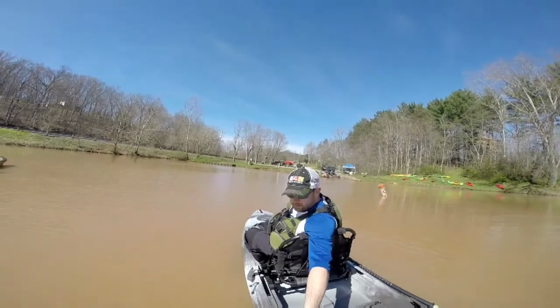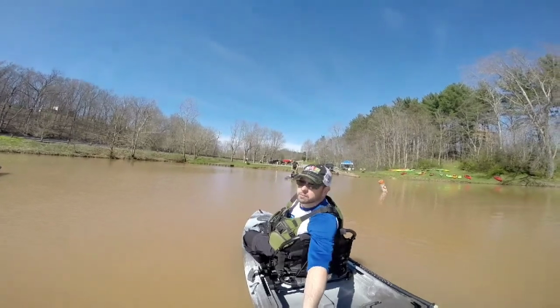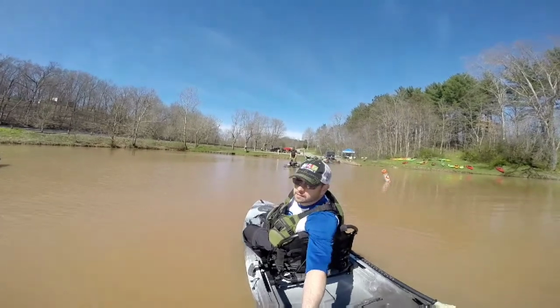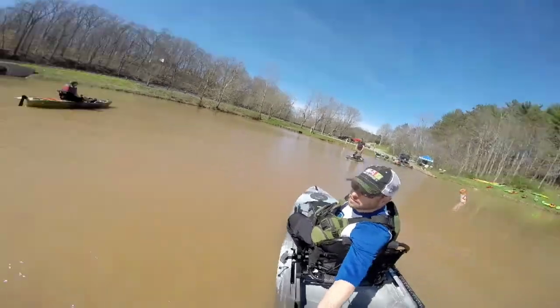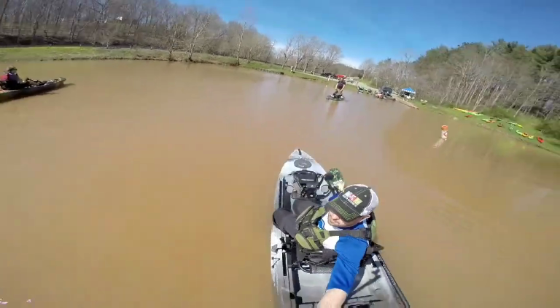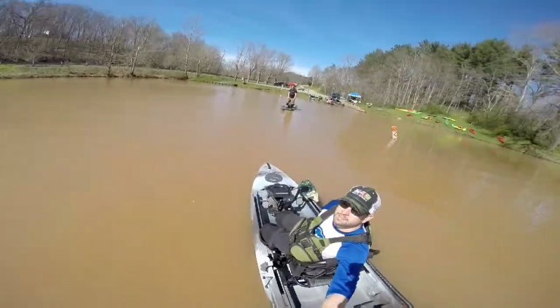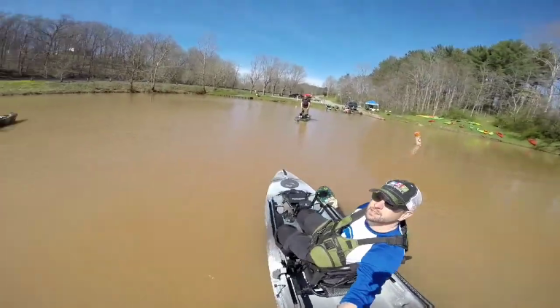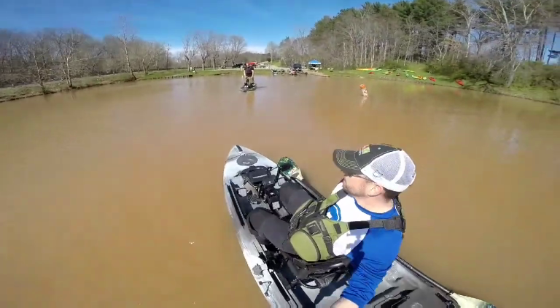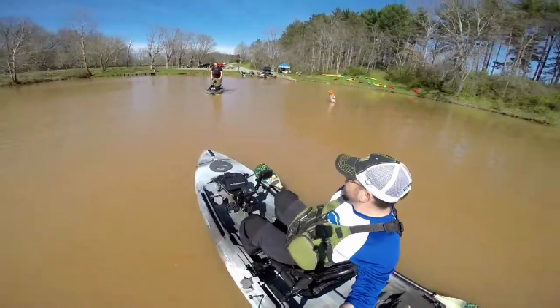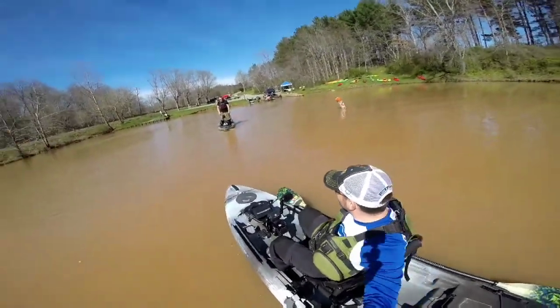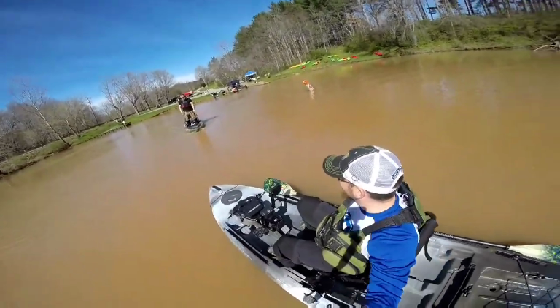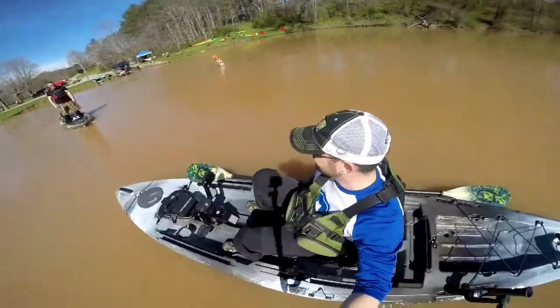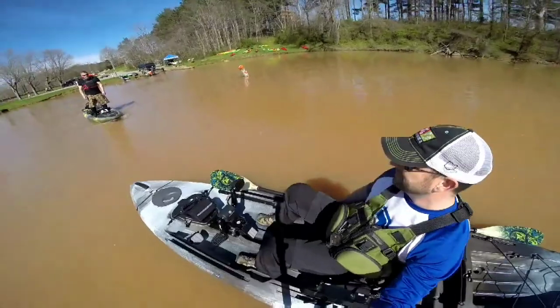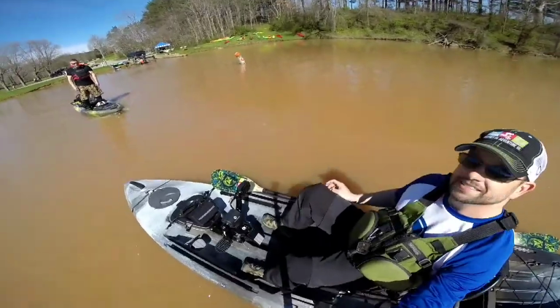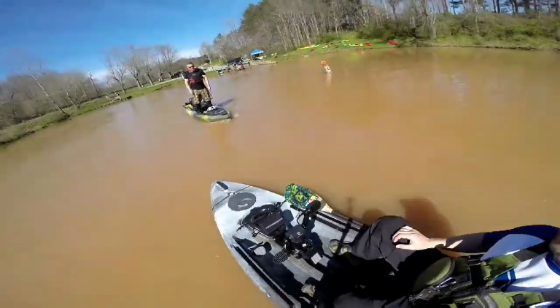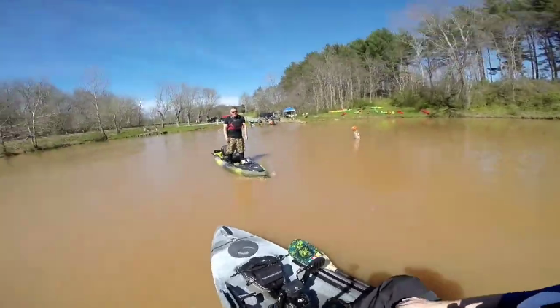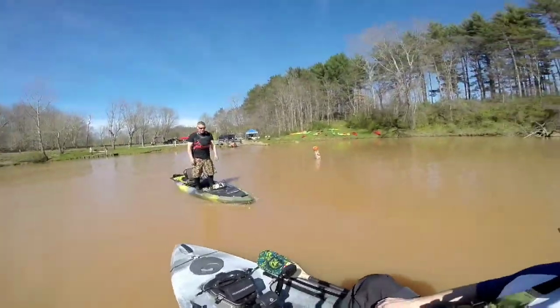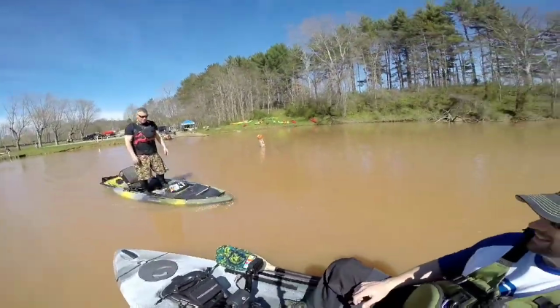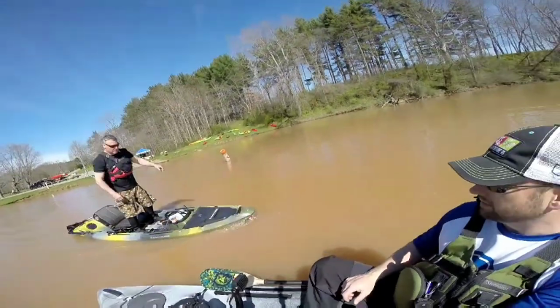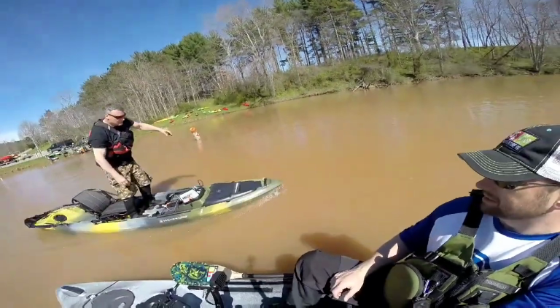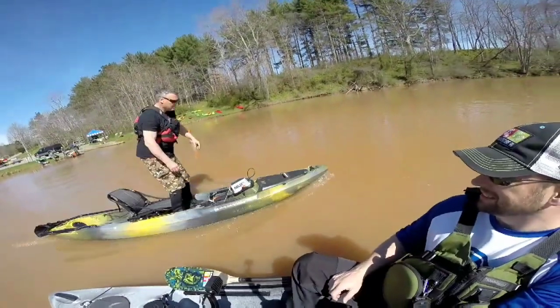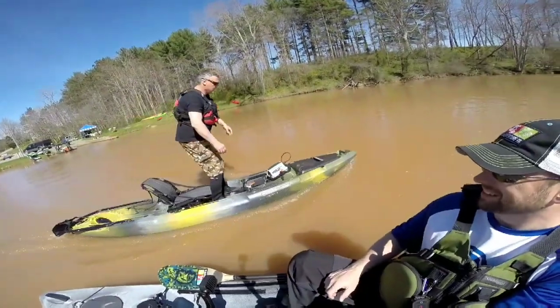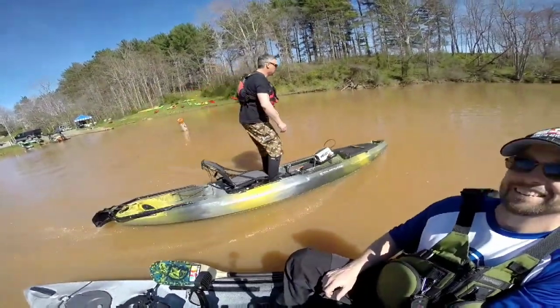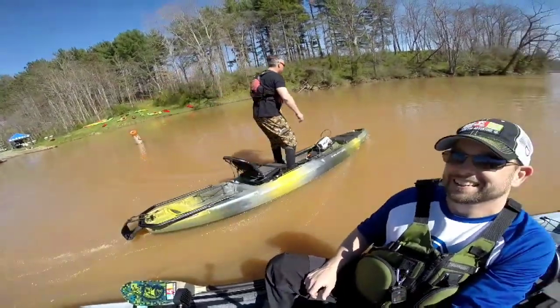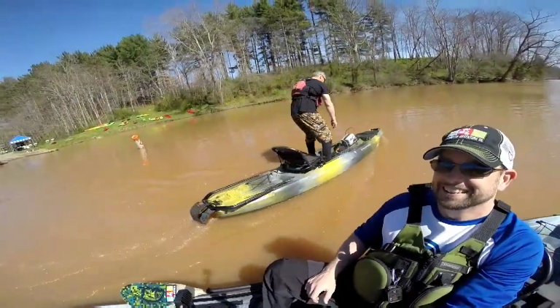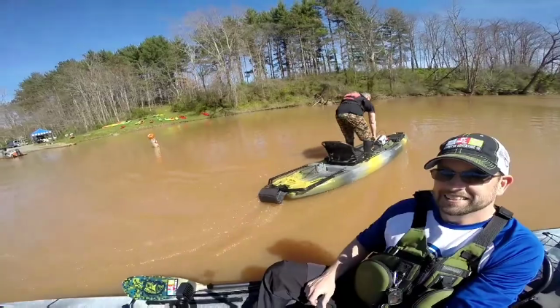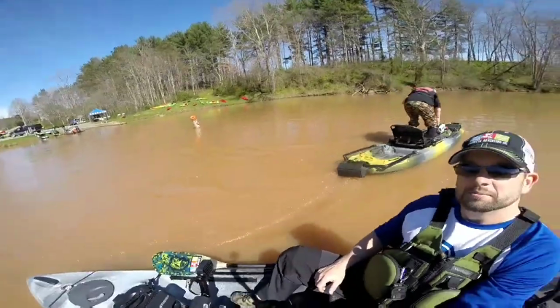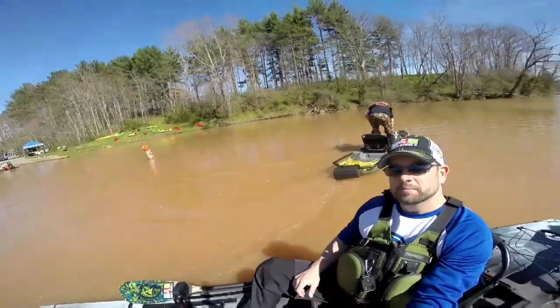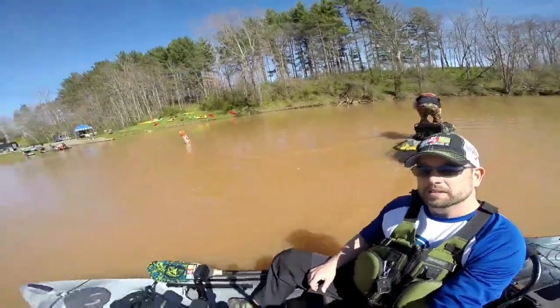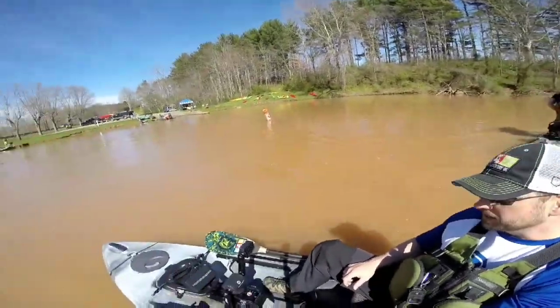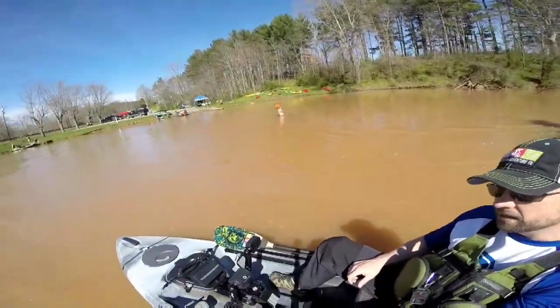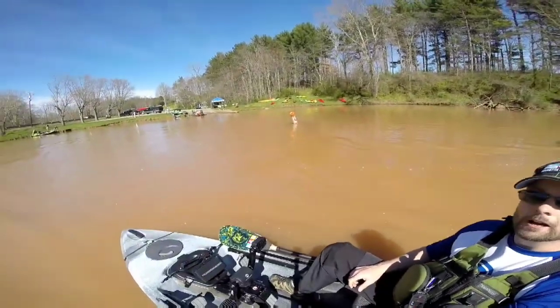I'm going to pull my camera here so you can see. We actually have the Helix Drive on the 120 as well. Let's check out this pedal drive.